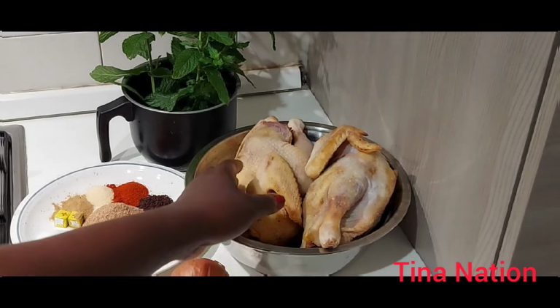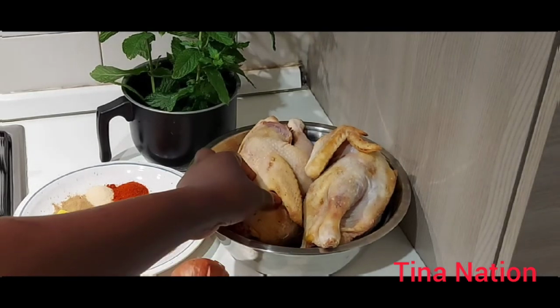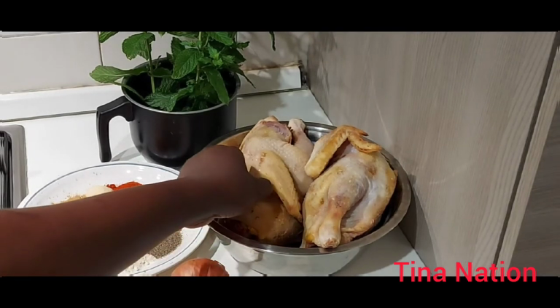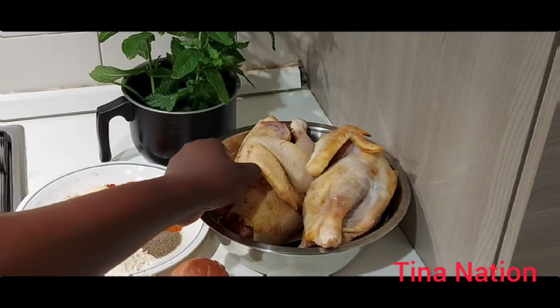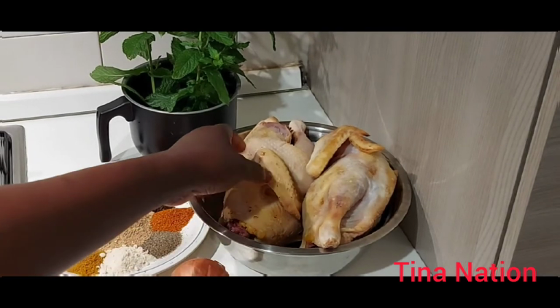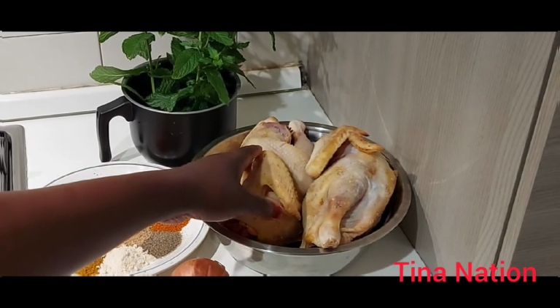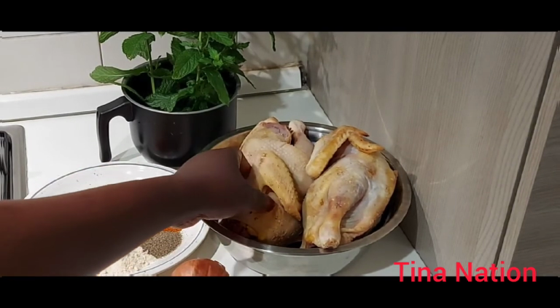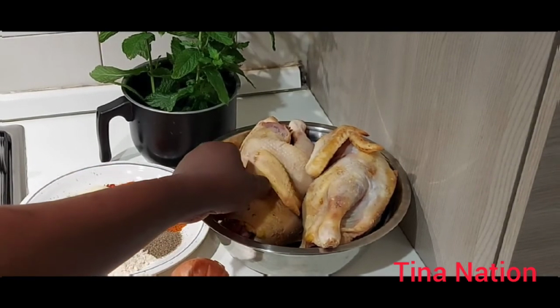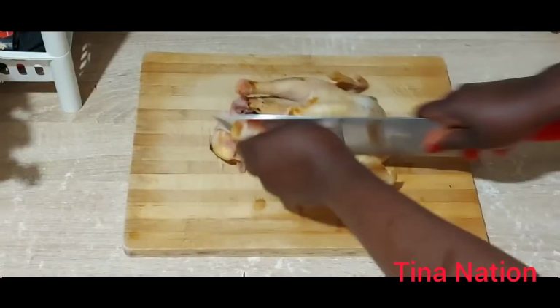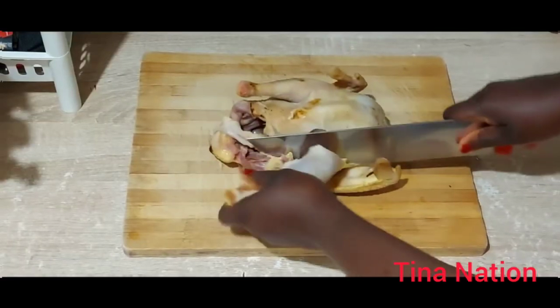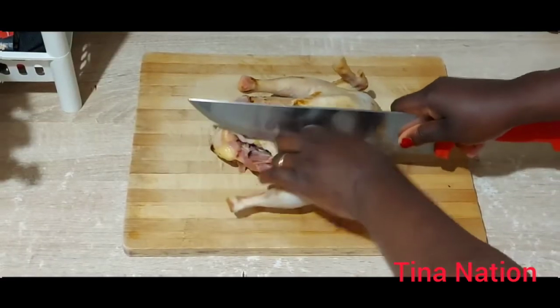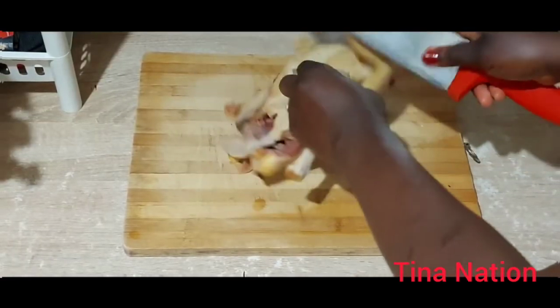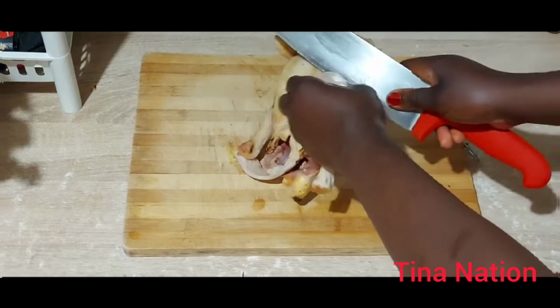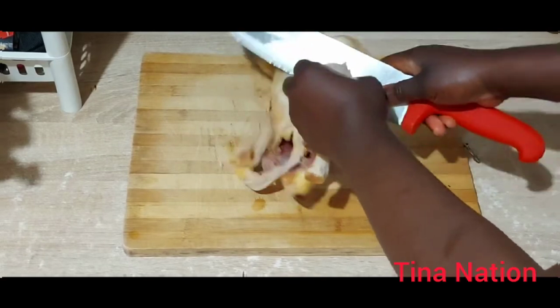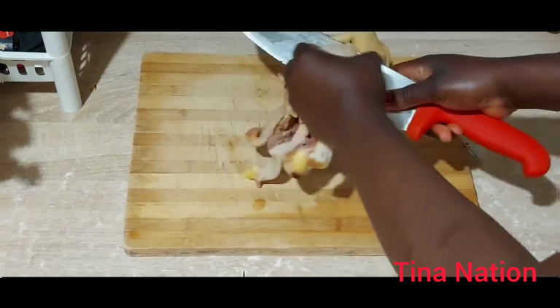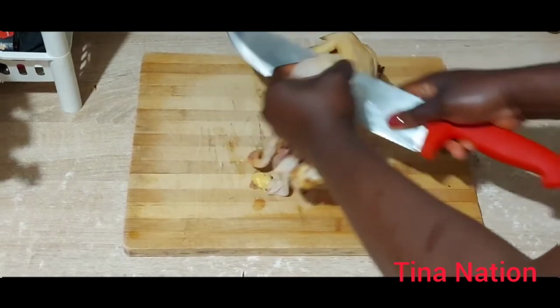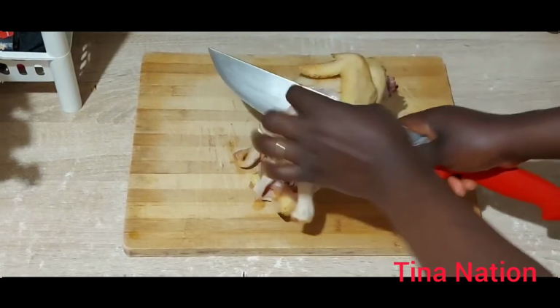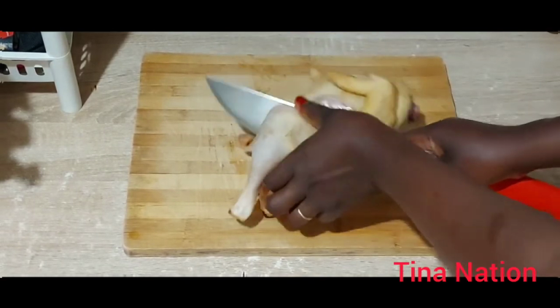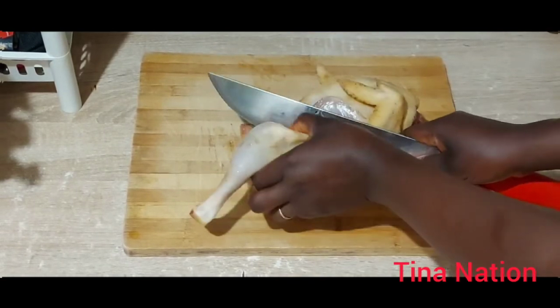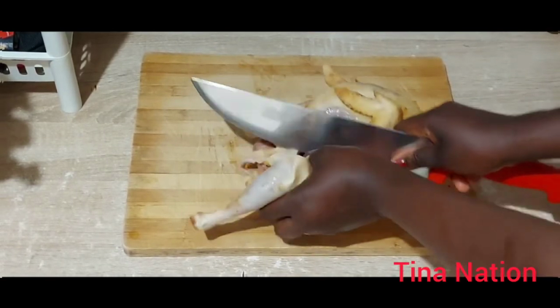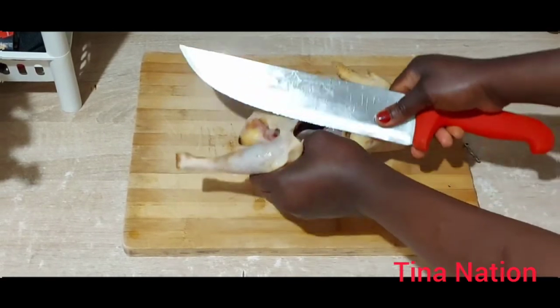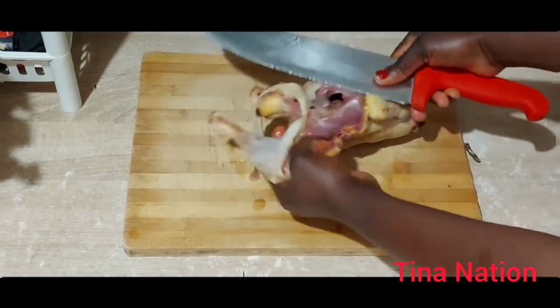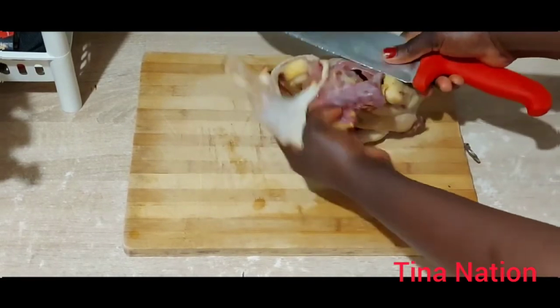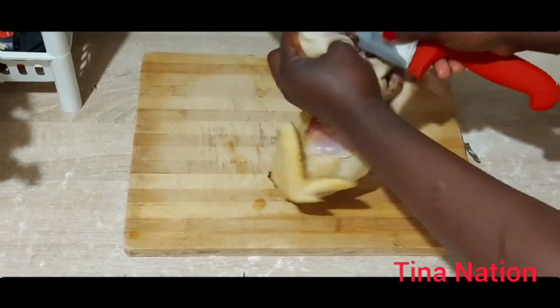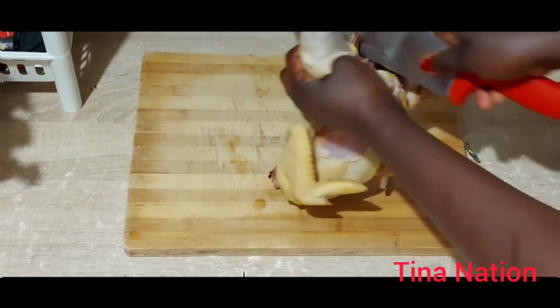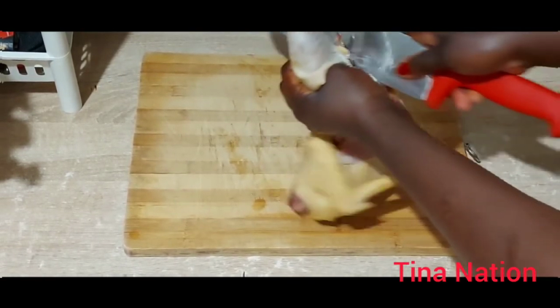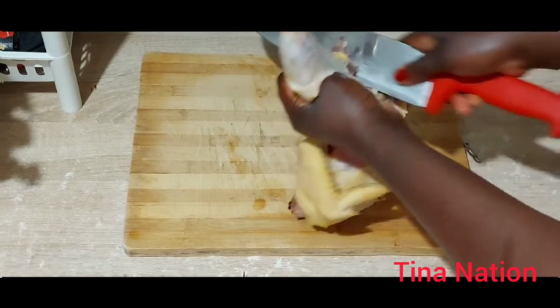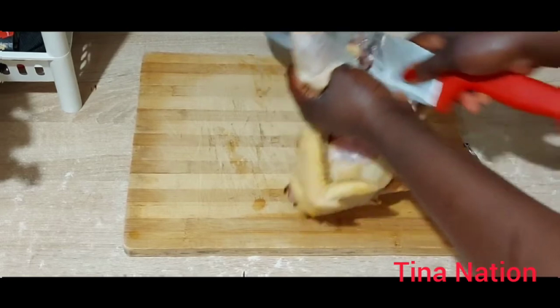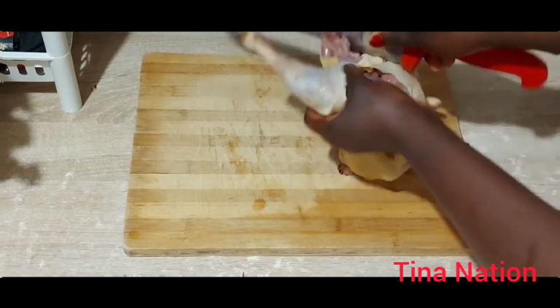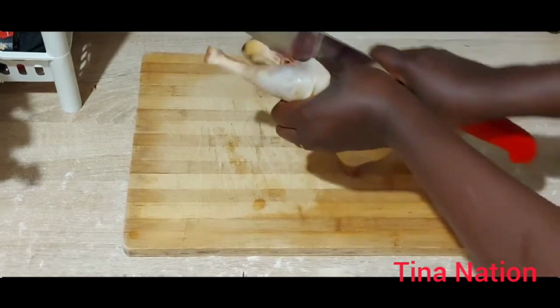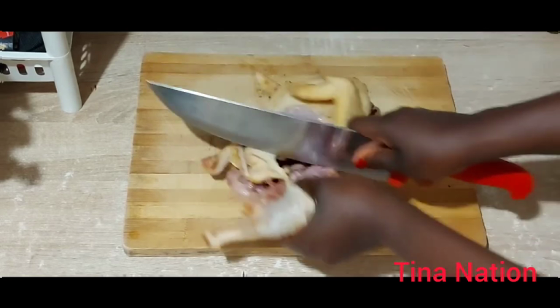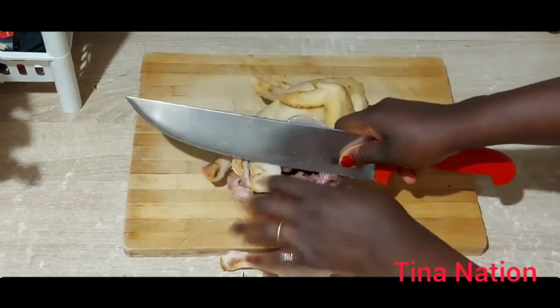Now I'm going to cut the chicken. I'm not going to use it as is — I'm just going to cut it to the size of my choice, just the way I want it.